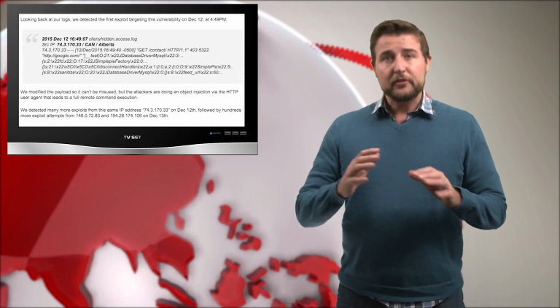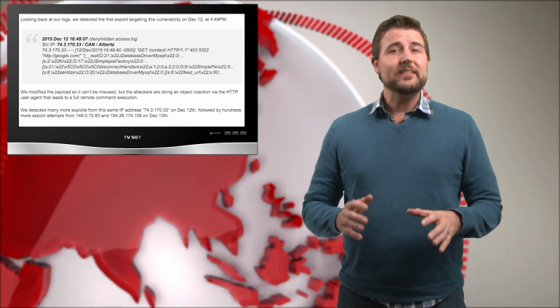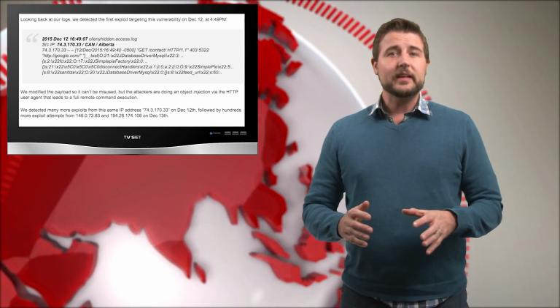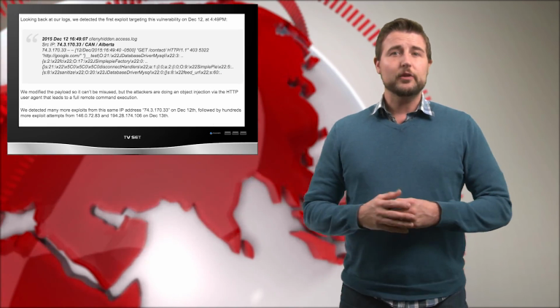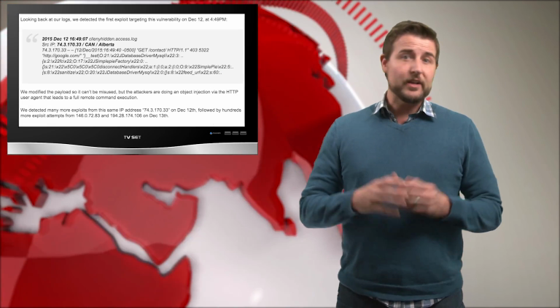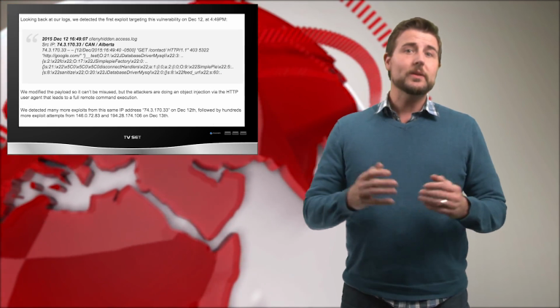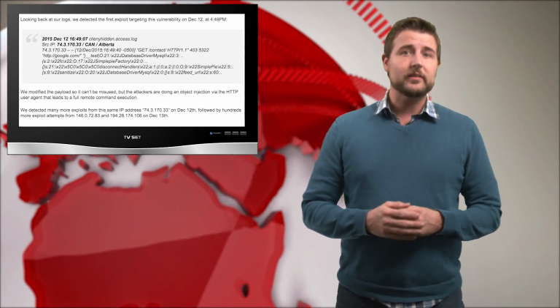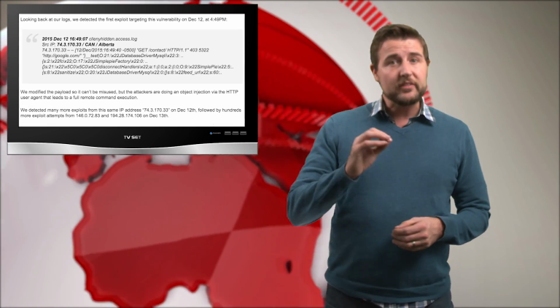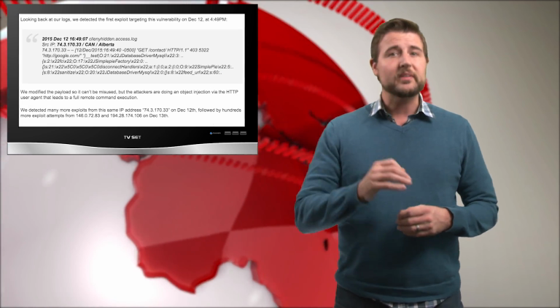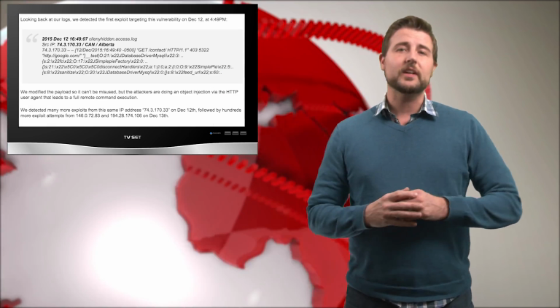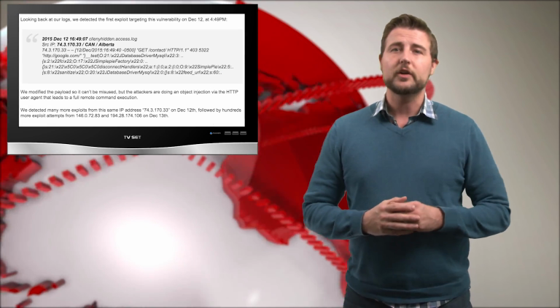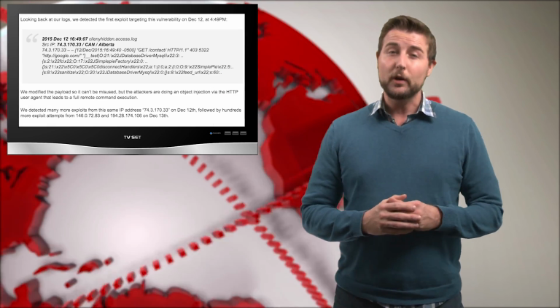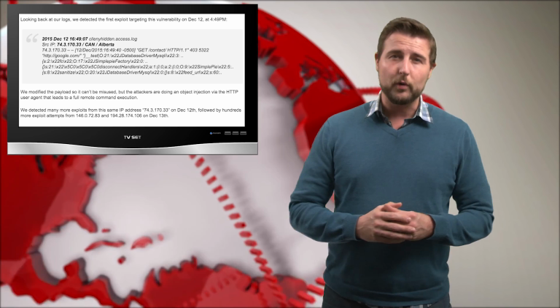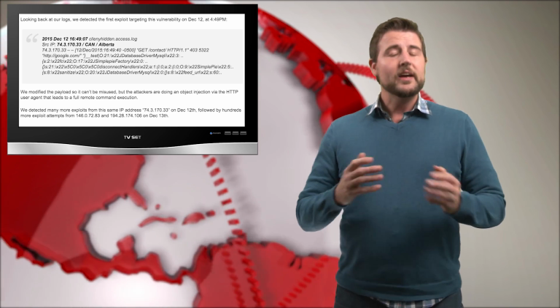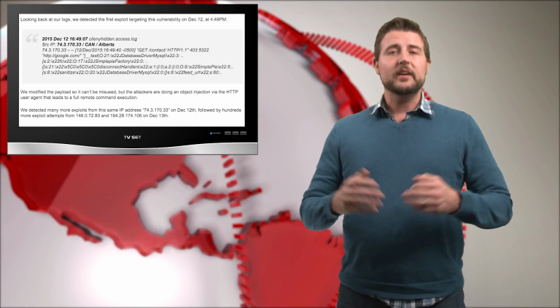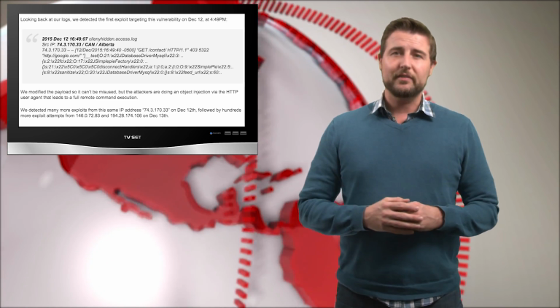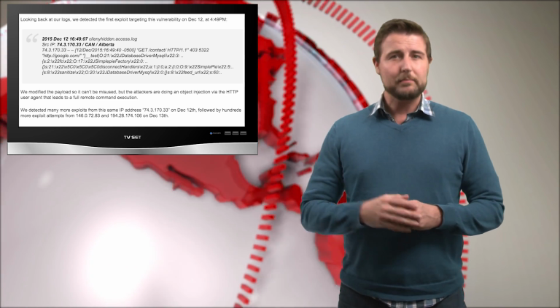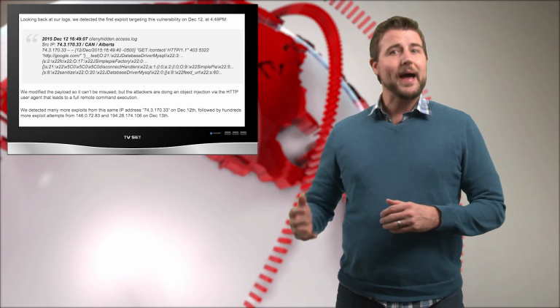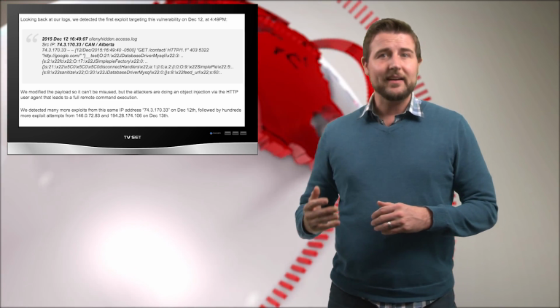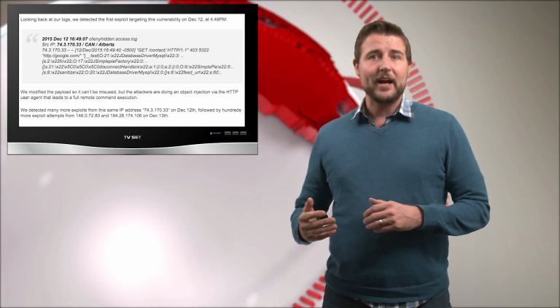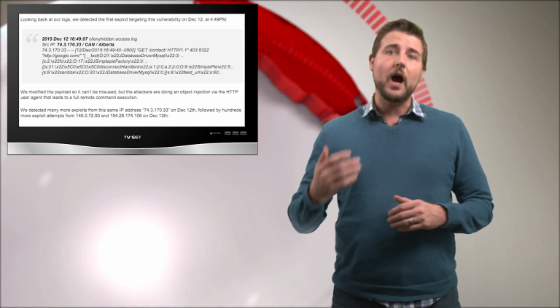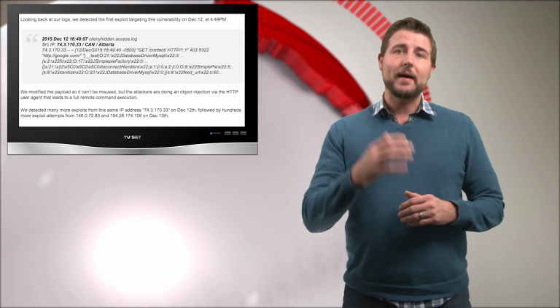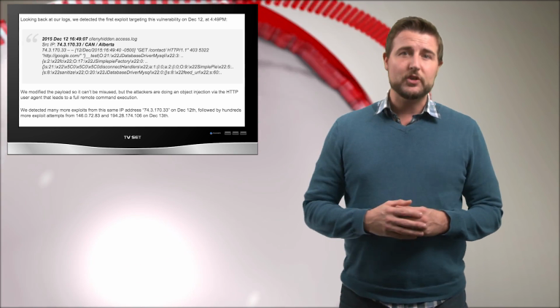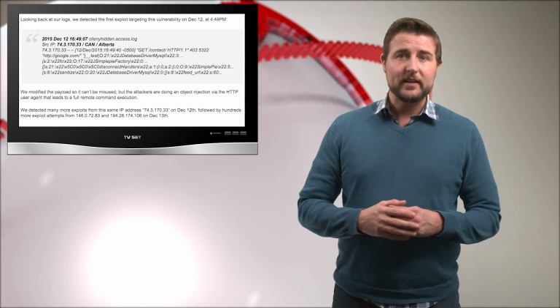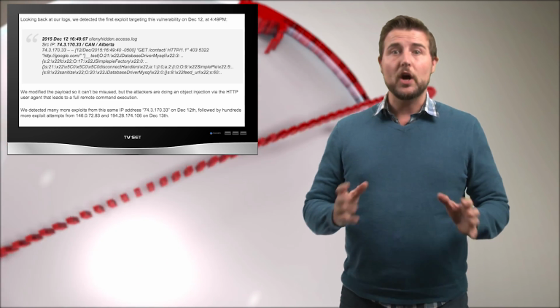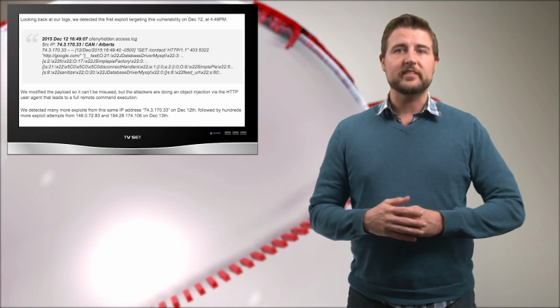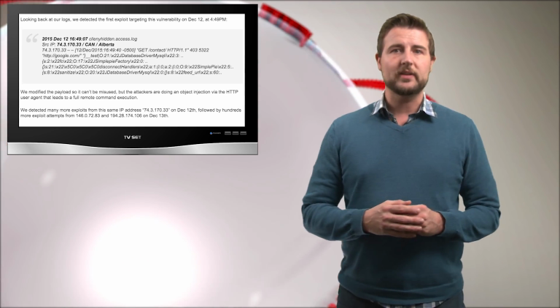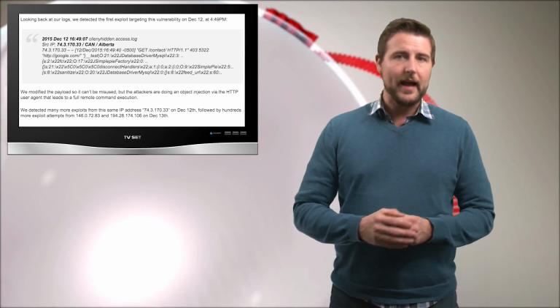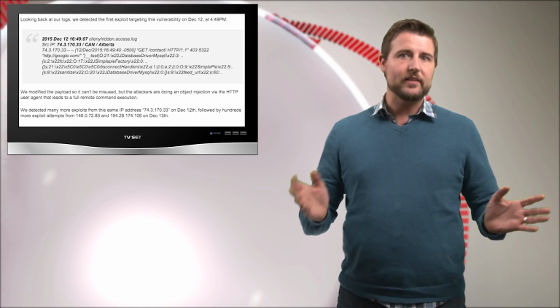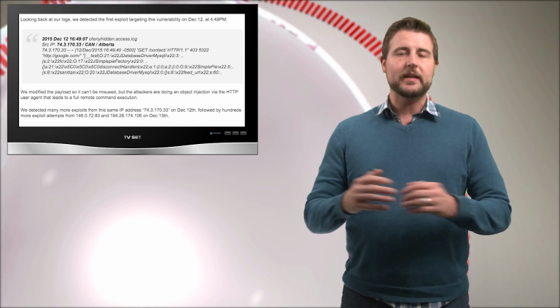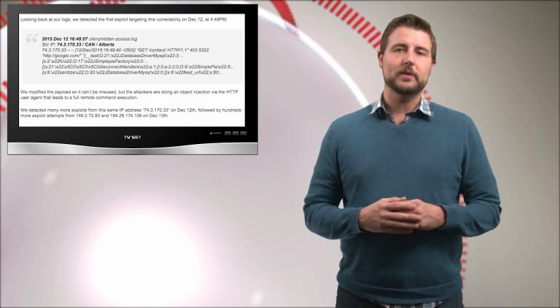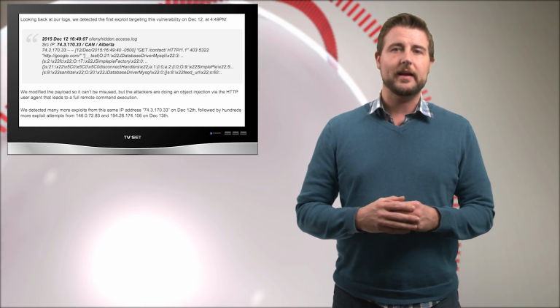So if you have a Joomla system, there's a specific log you might look for to see if you're affected — bad guys are already automatically trying to launch this zero-day attack against many Joomla sites.